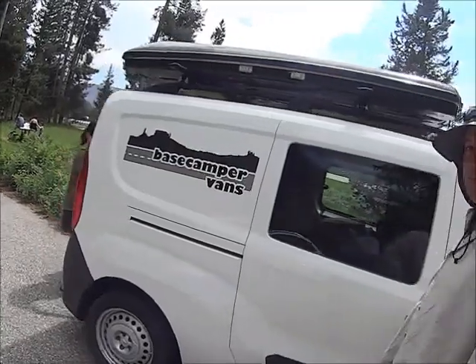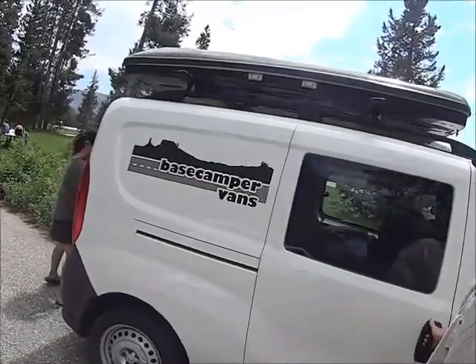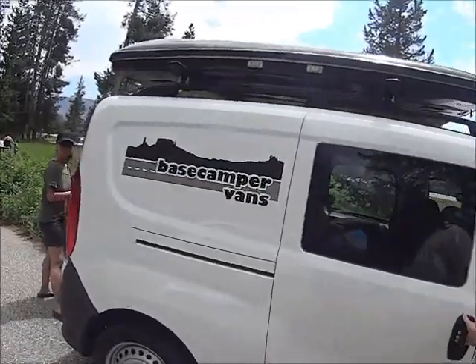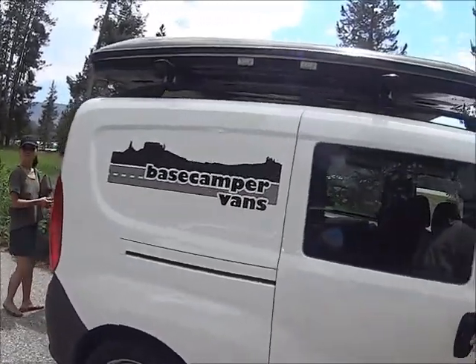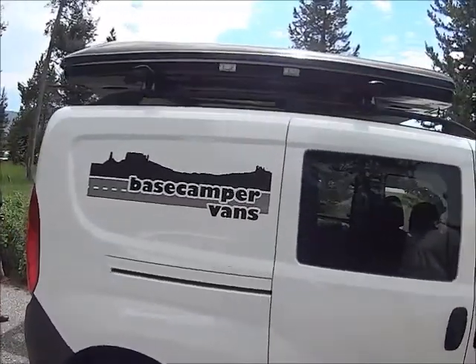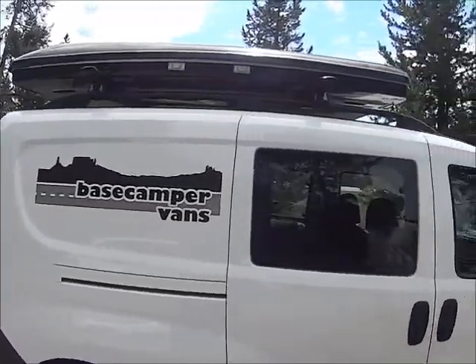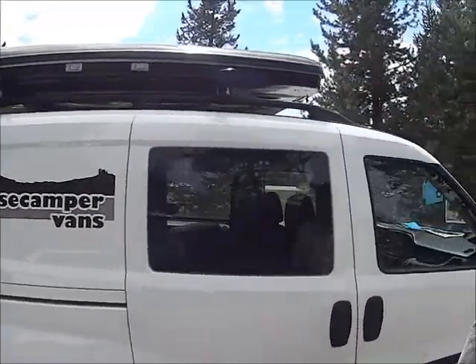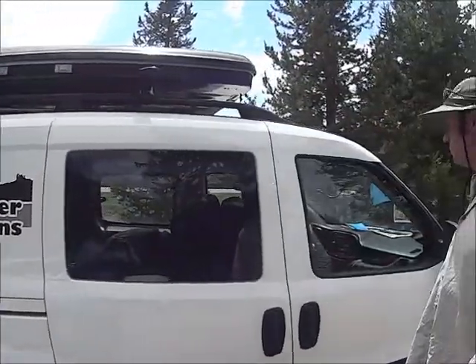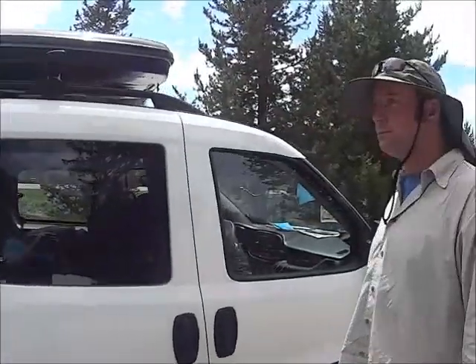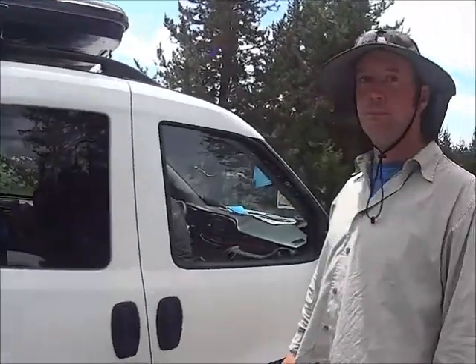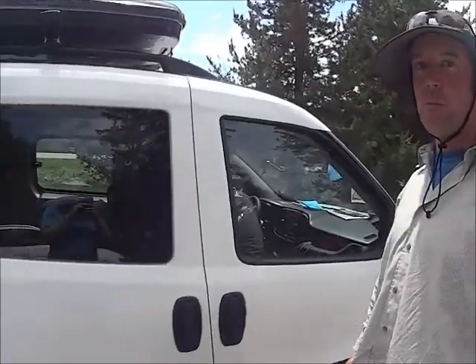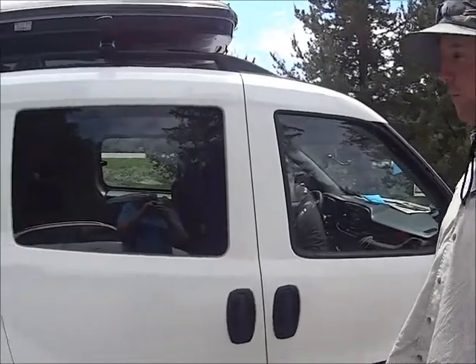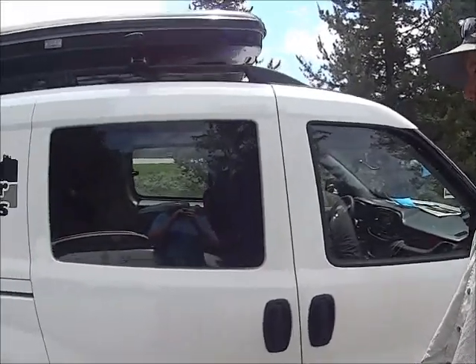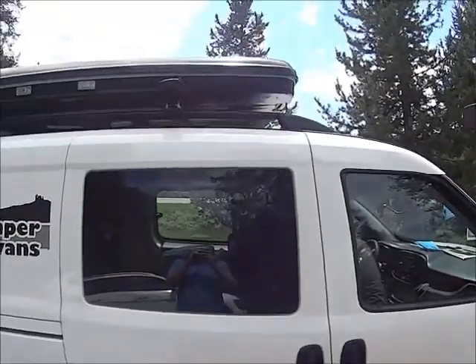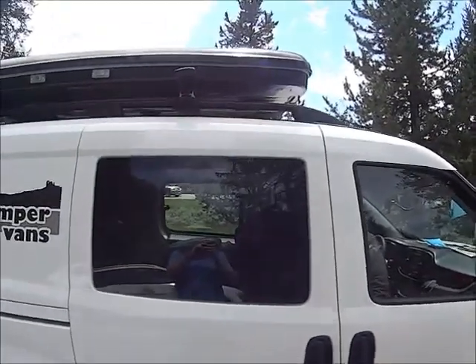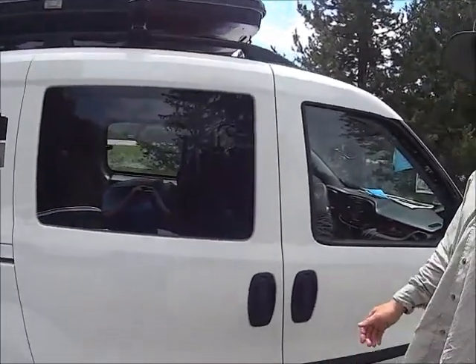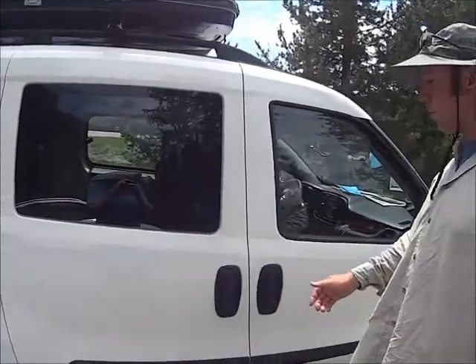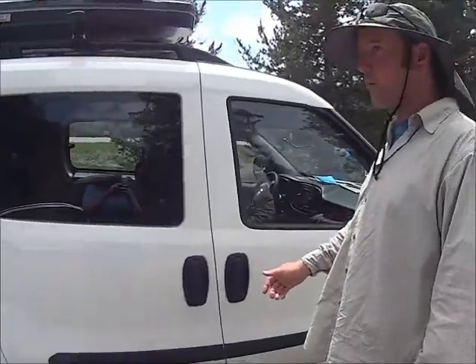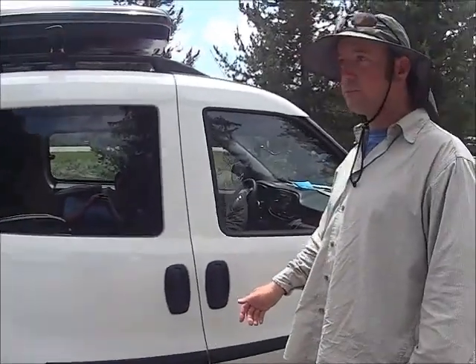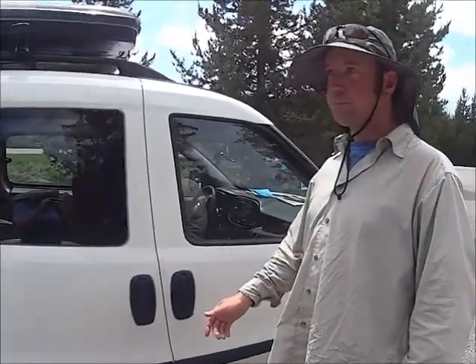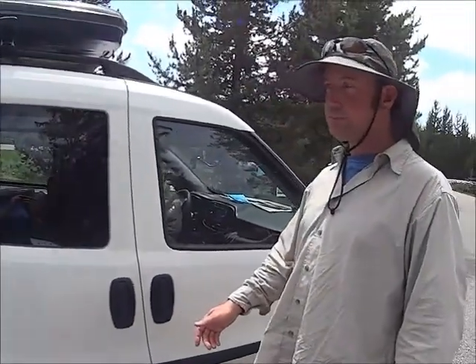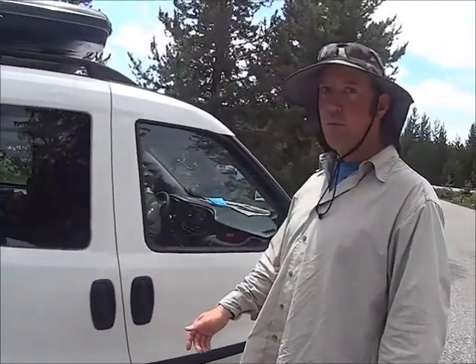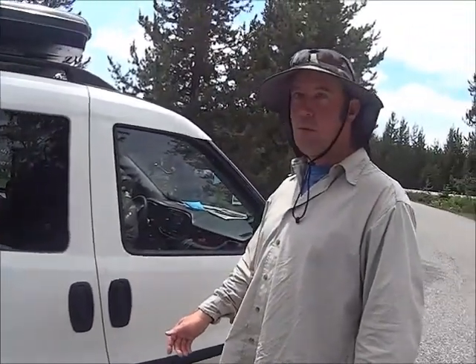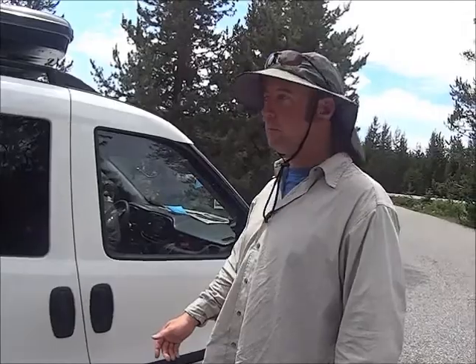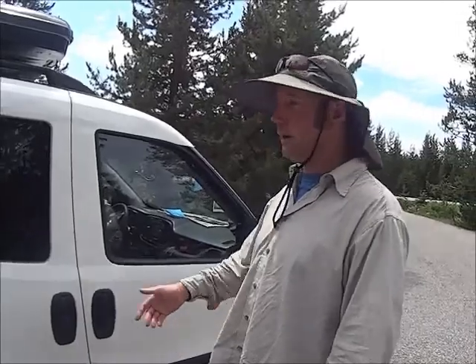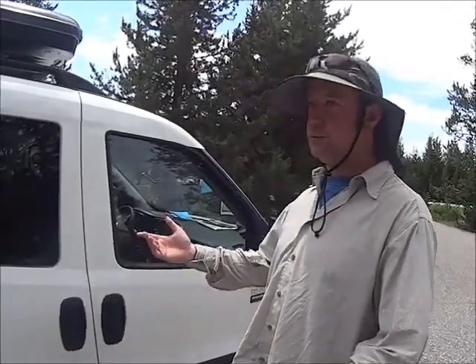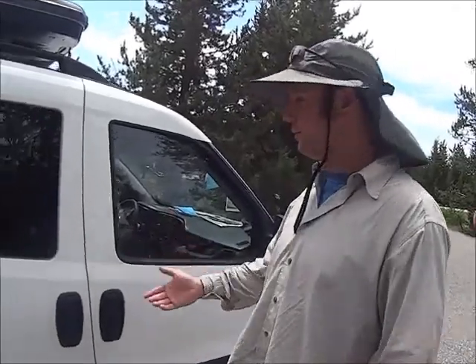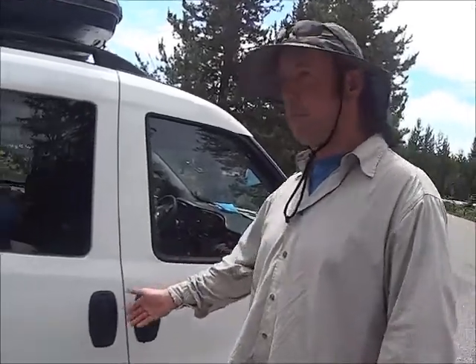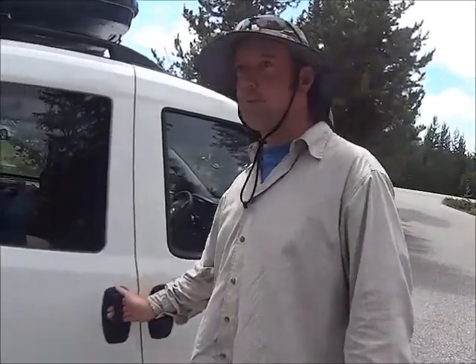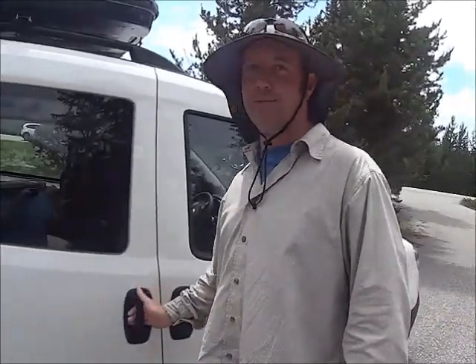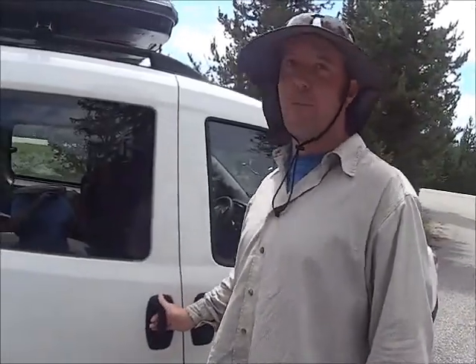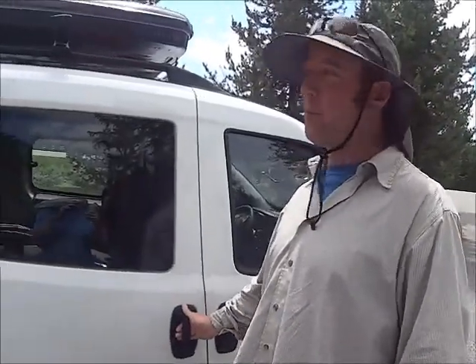I just saw this base camper van over at the picnic table — it's really cool. Can you share with us what you rented here? Your name is... Peter? I'm Ryan.